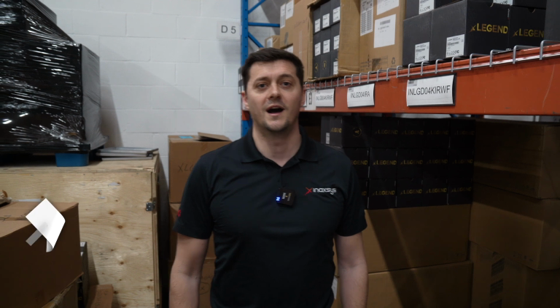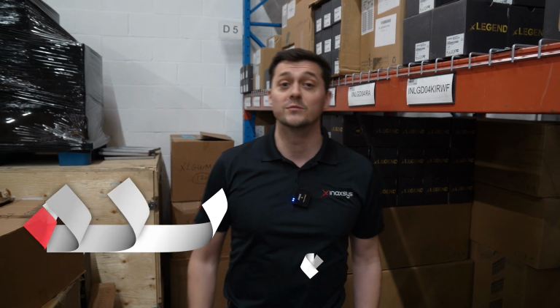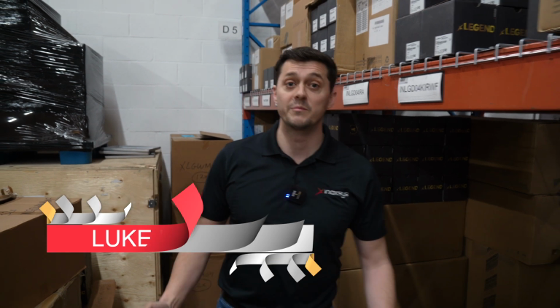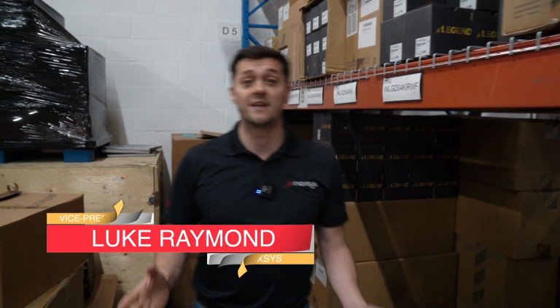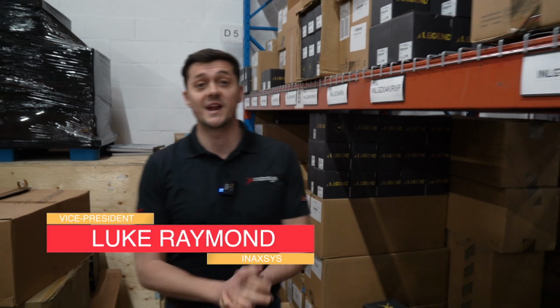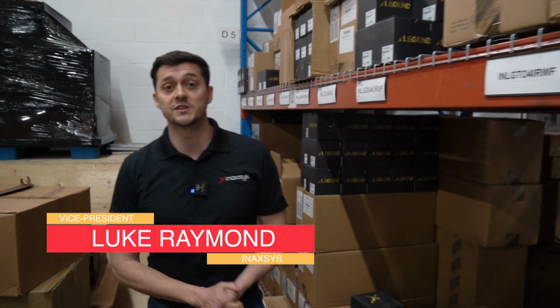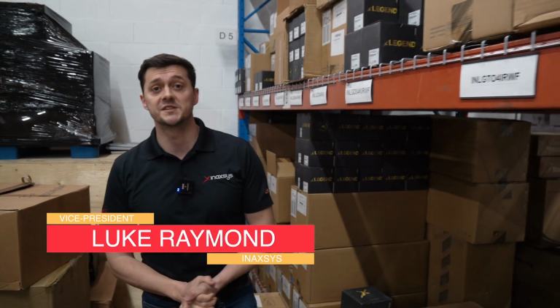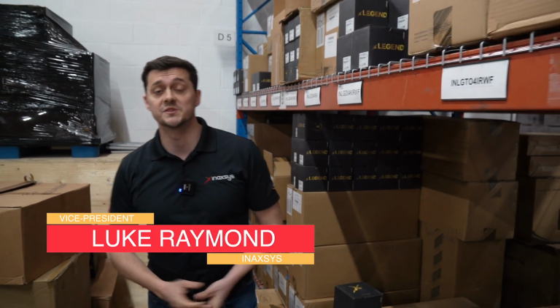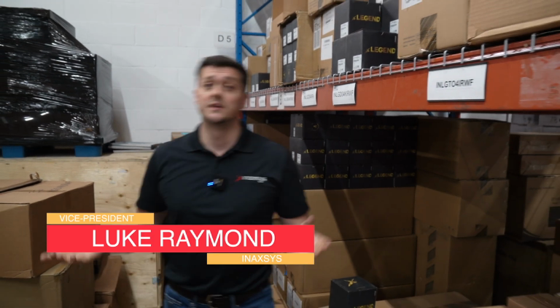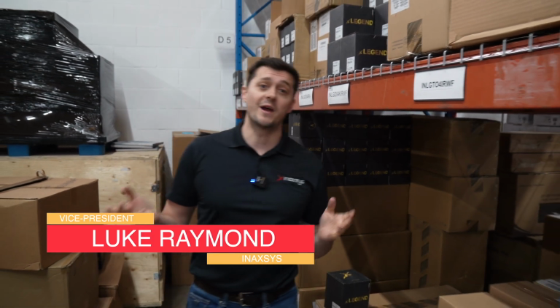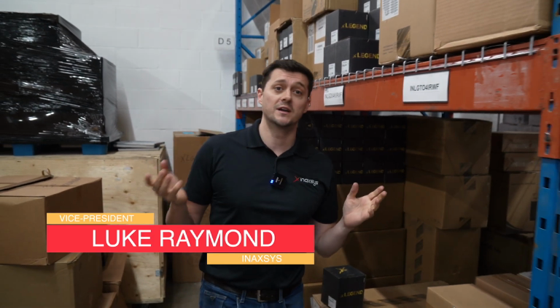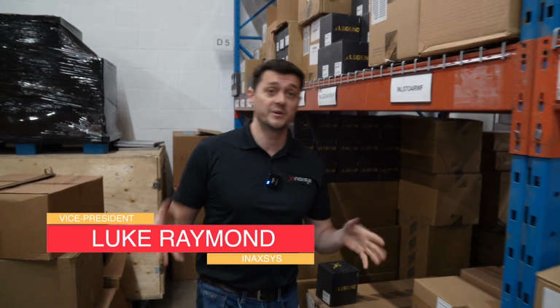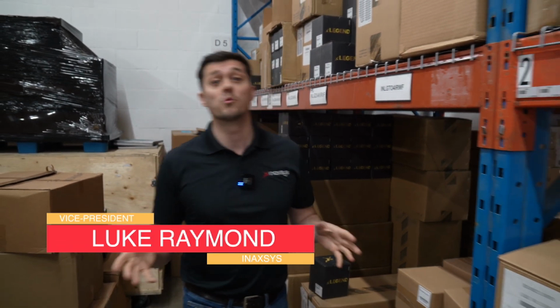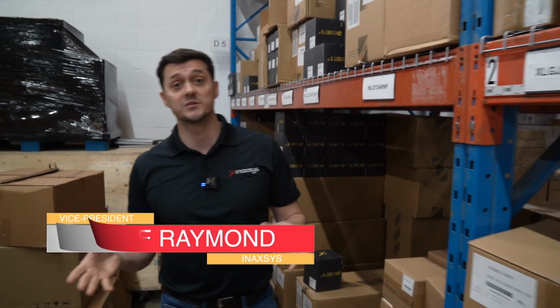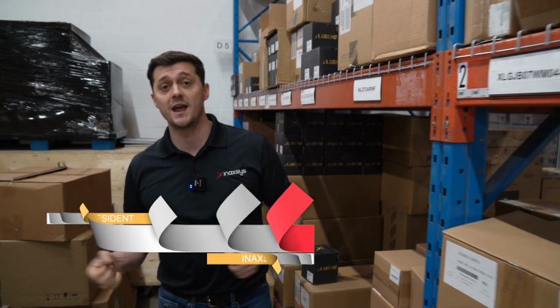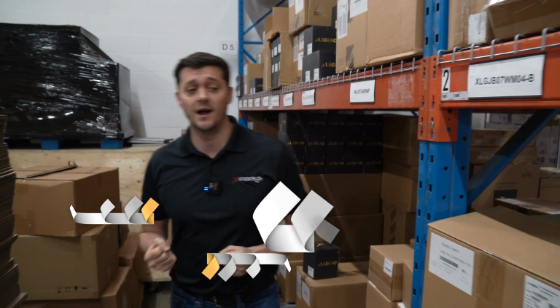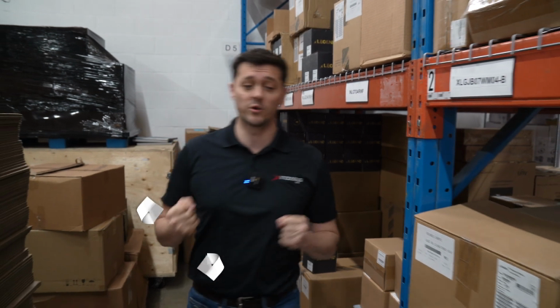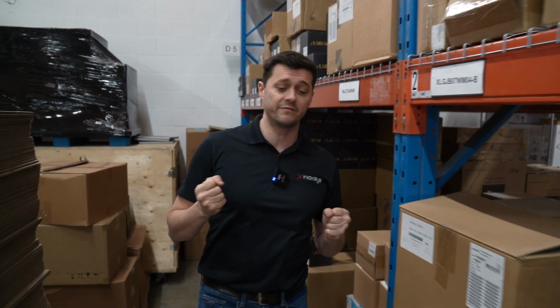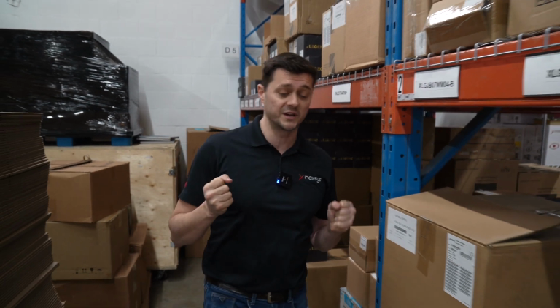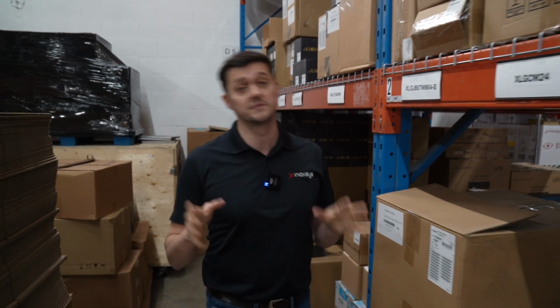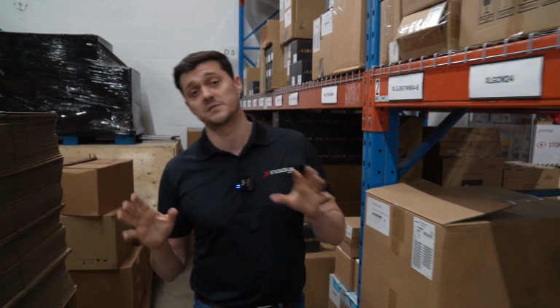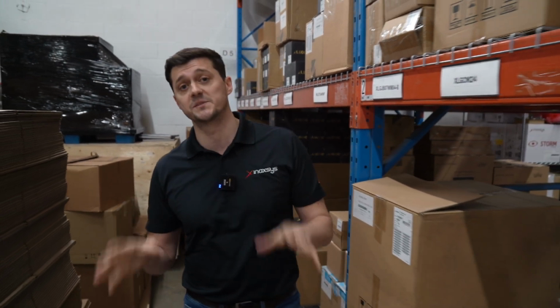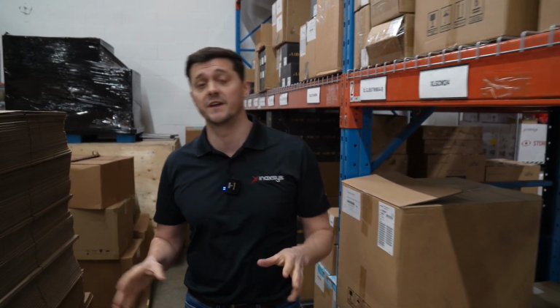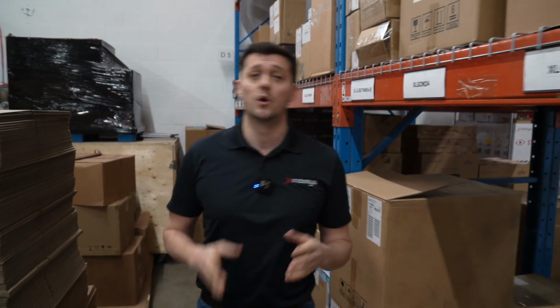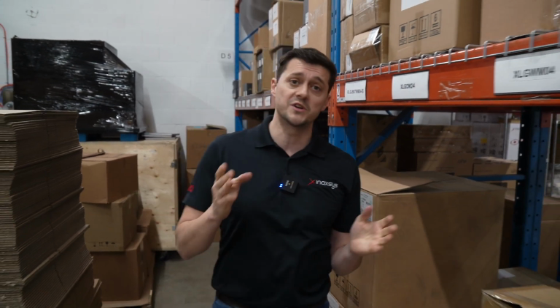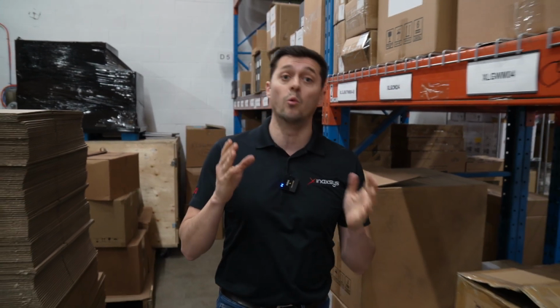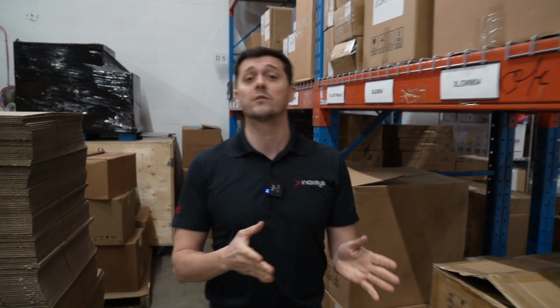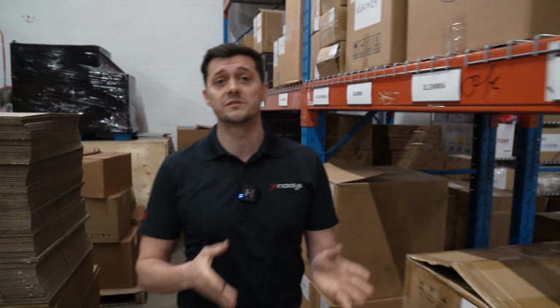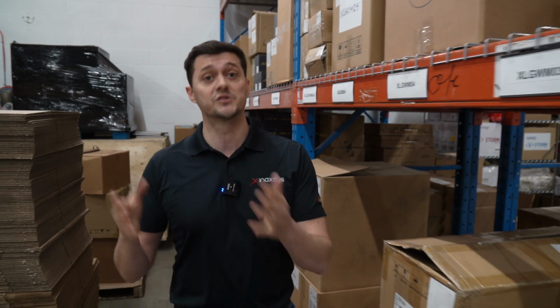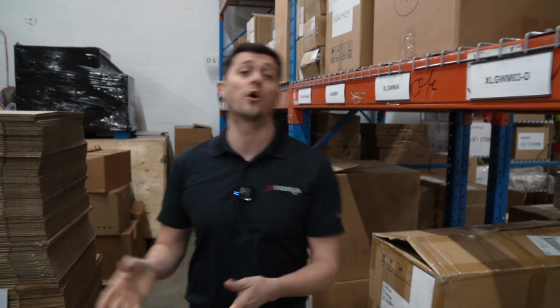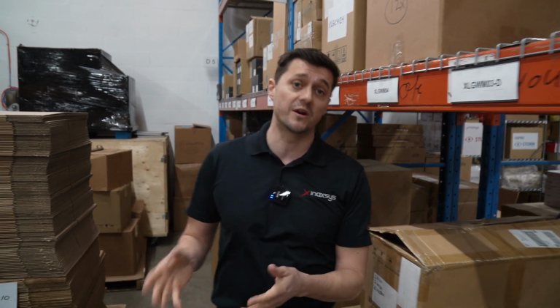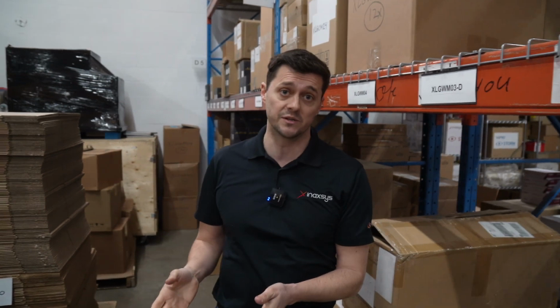Hi, Luke Raymond again from InAXS Security Systems. I'm coming to you from the warehouse today, and we're going to discuss something very specific: we're going to talk about wireless versus hardwired systems.